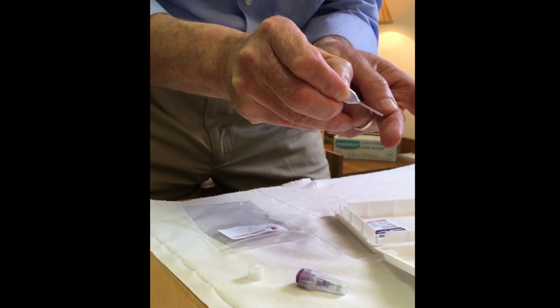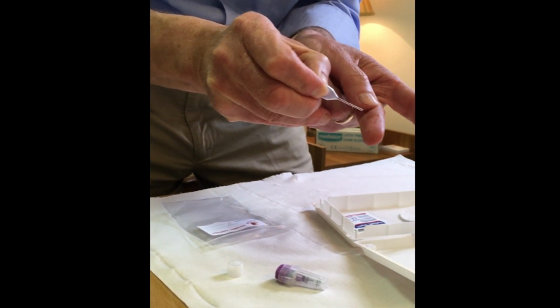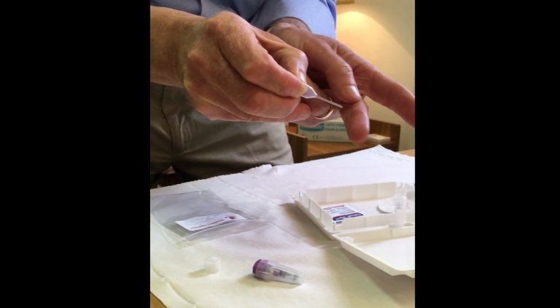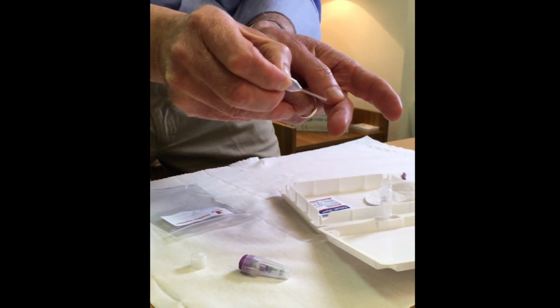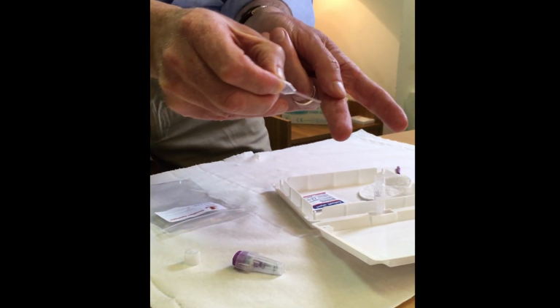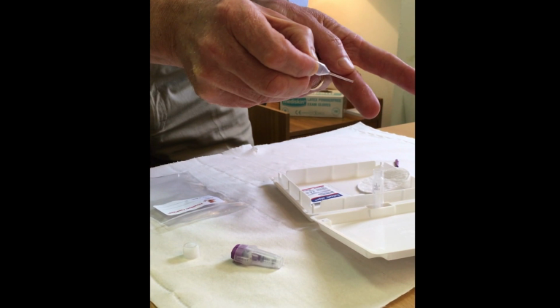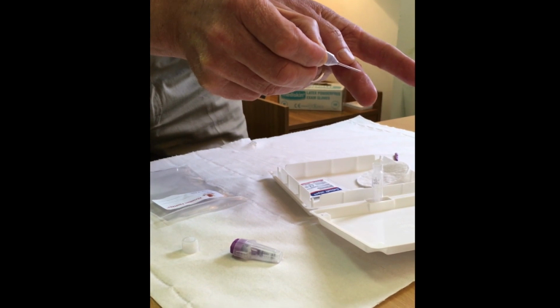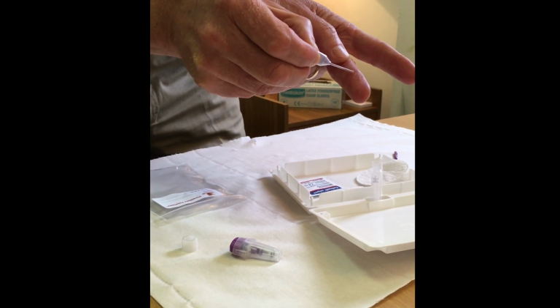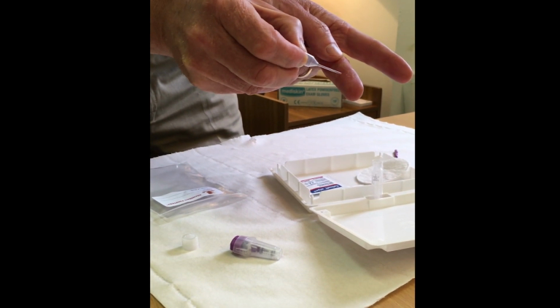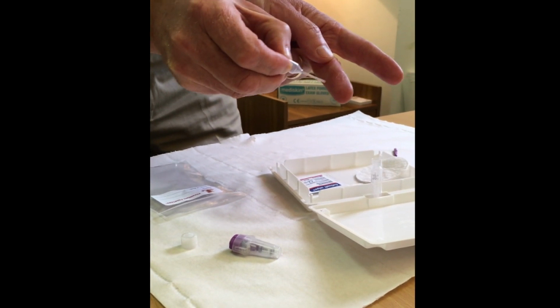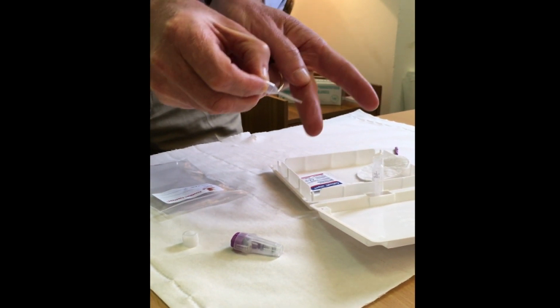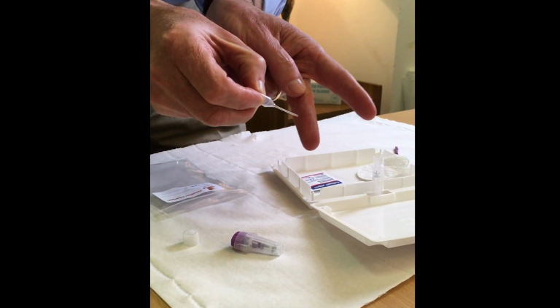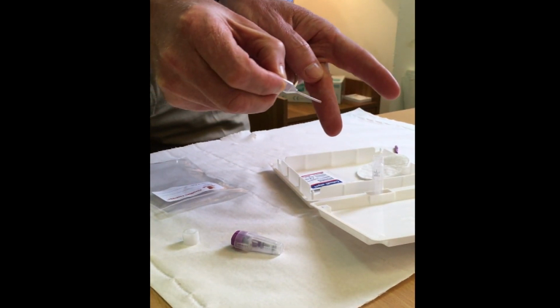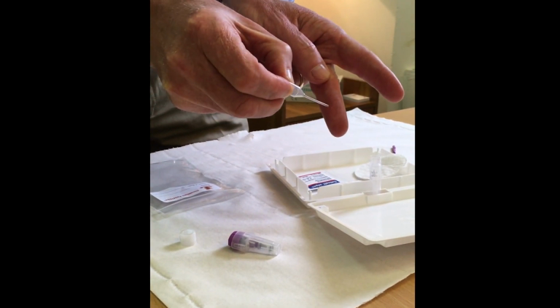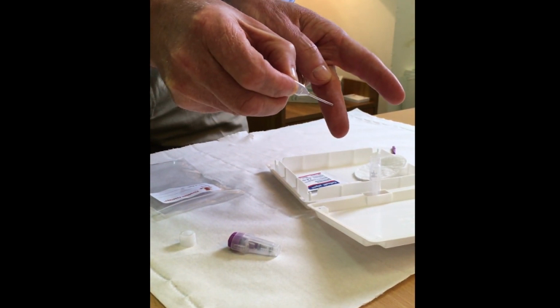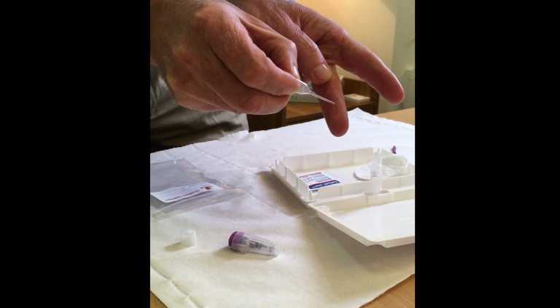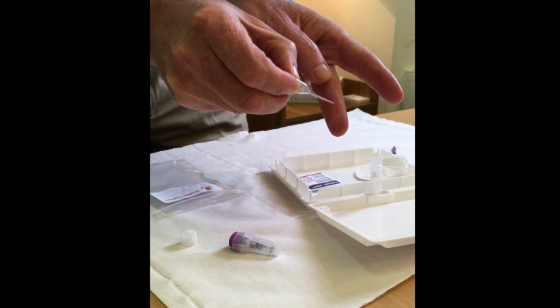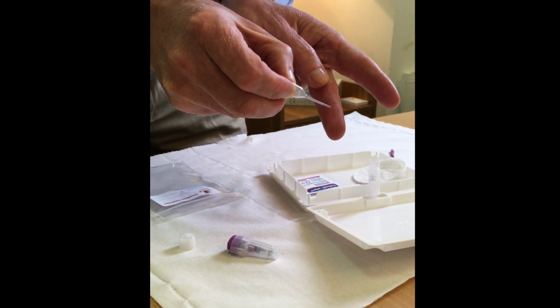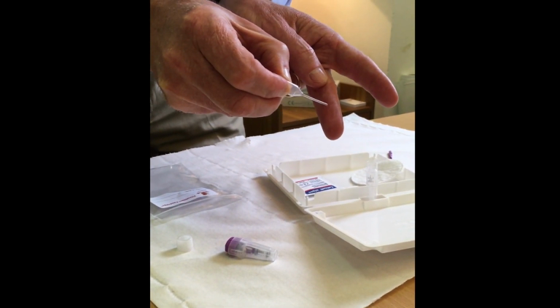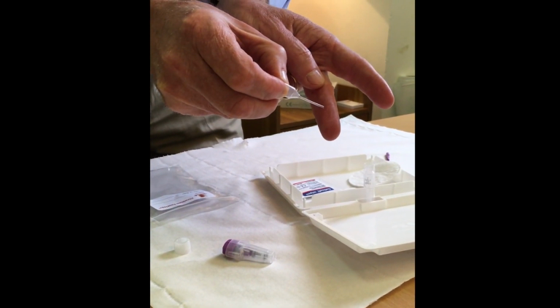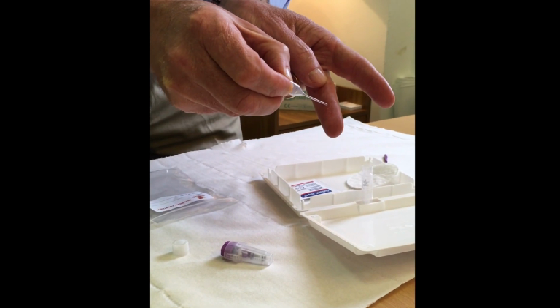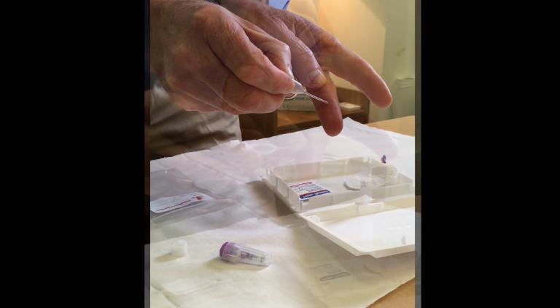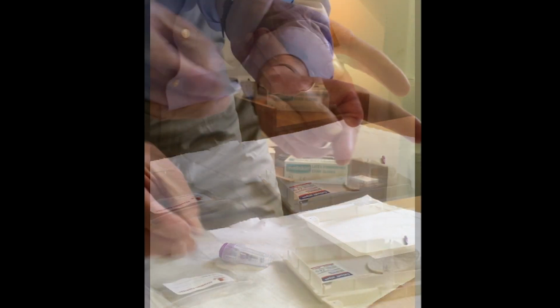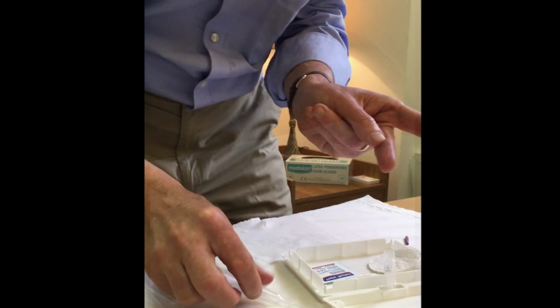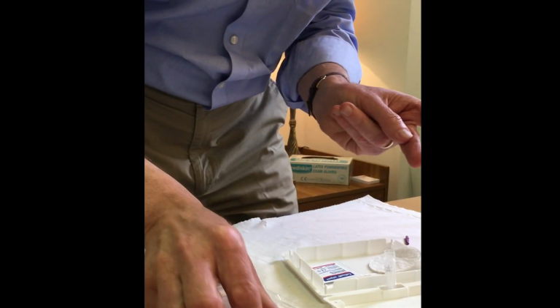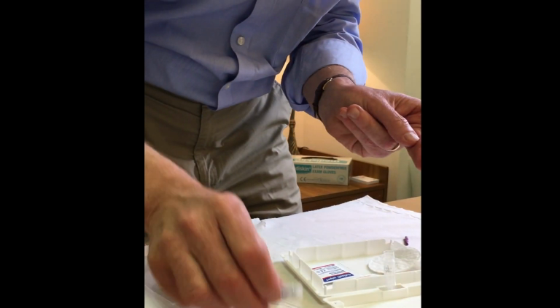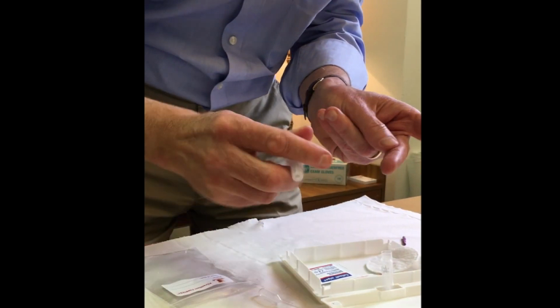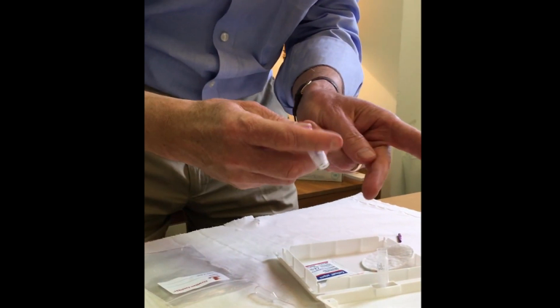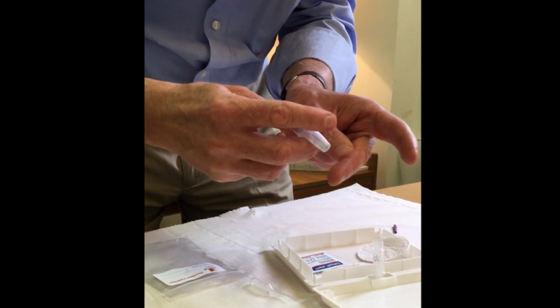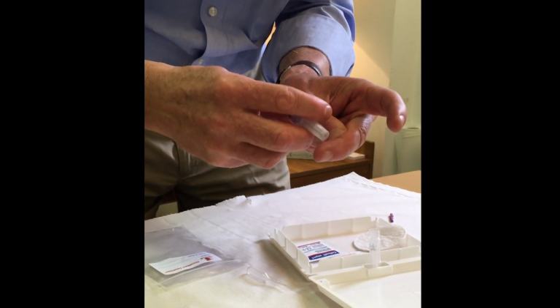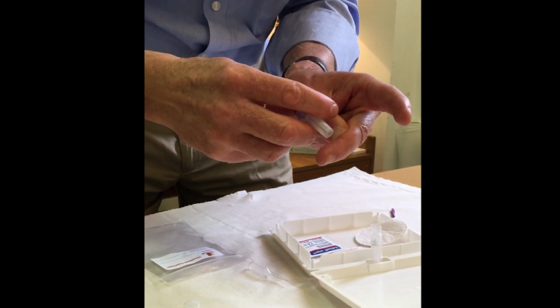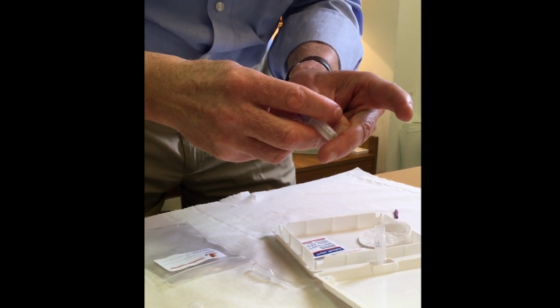When you prick the finger, where we're going to prick is just over the crease, slightly to the side of the center of the finger. I've now pricked the finger just to show you exactly how this works.